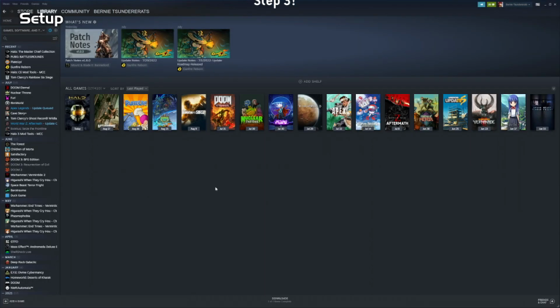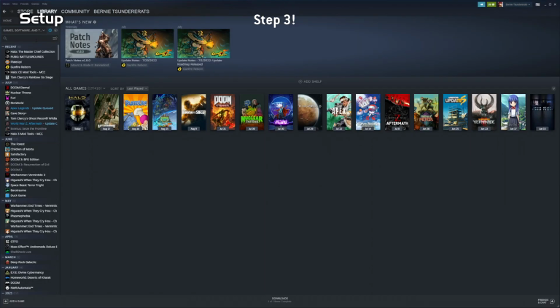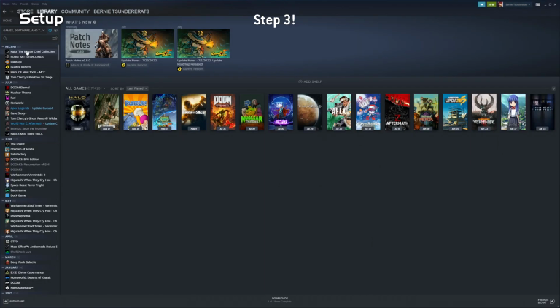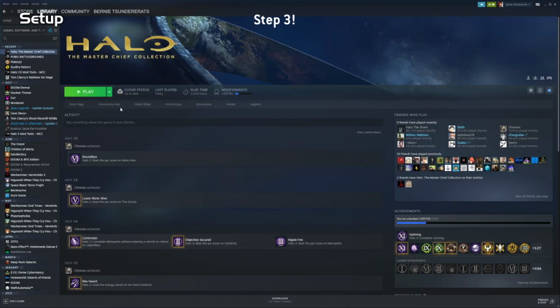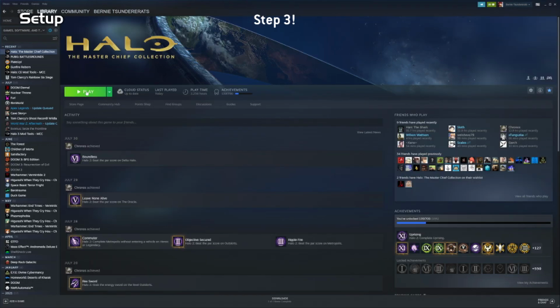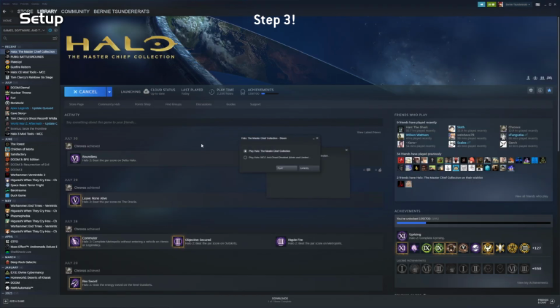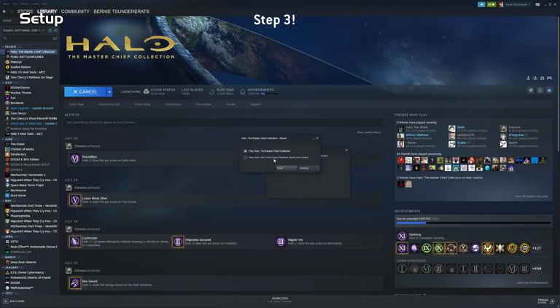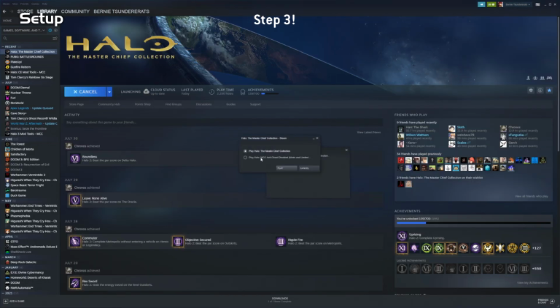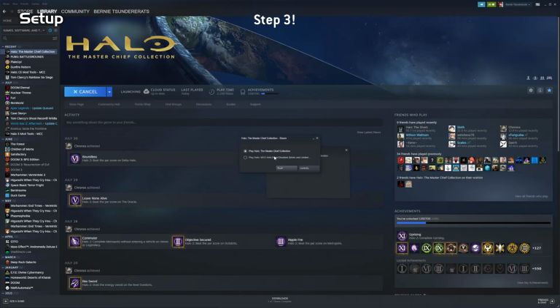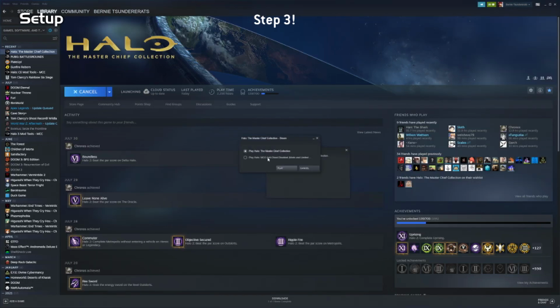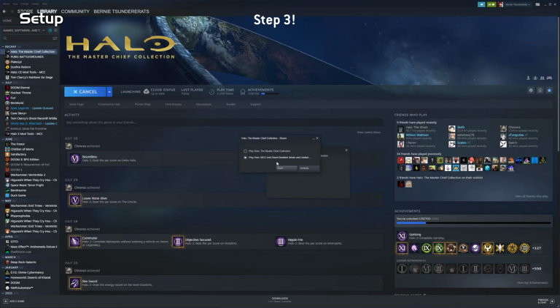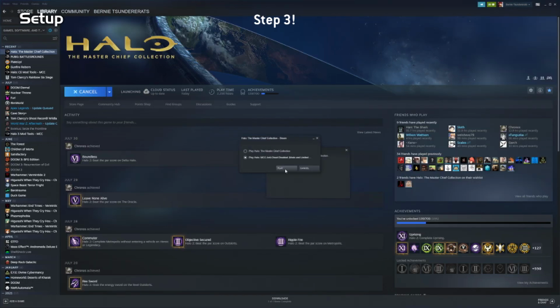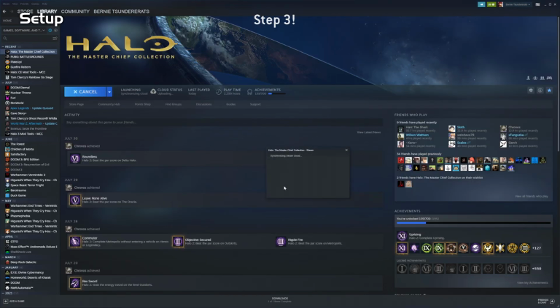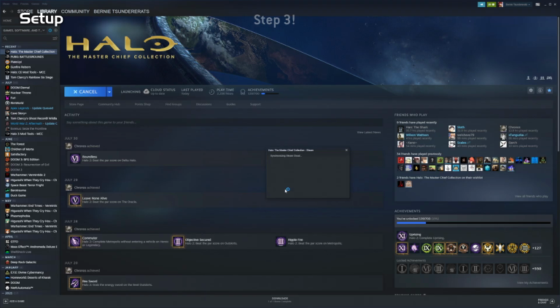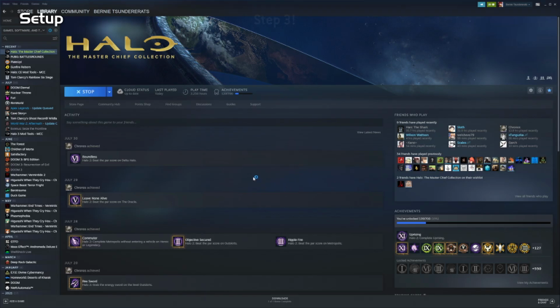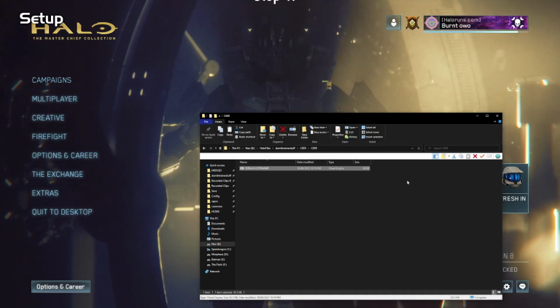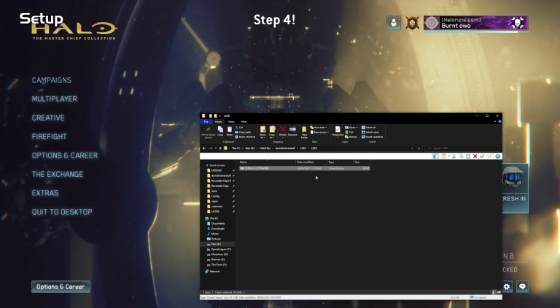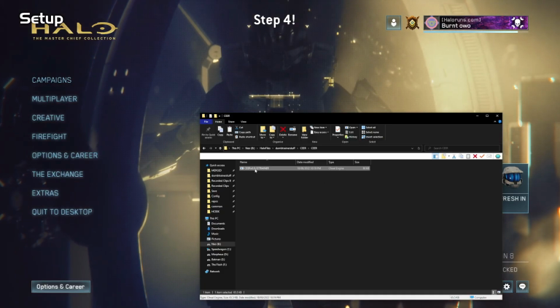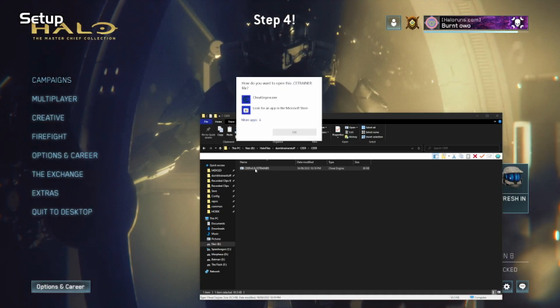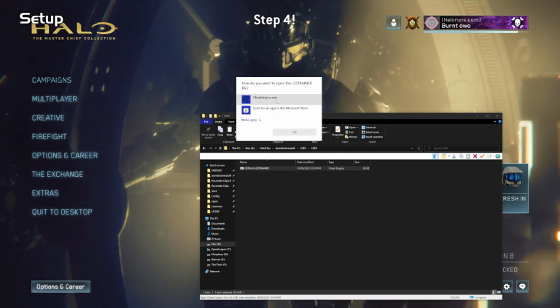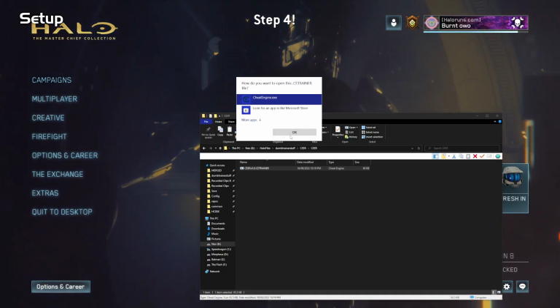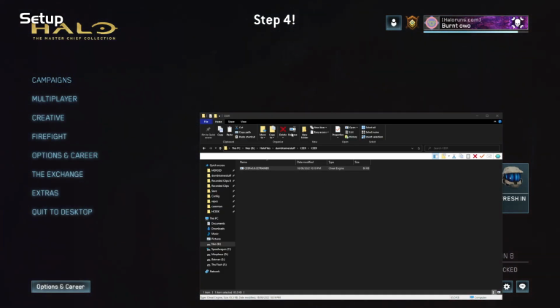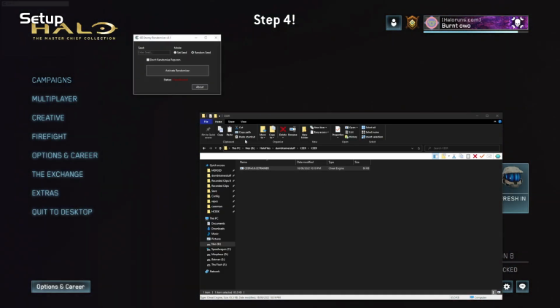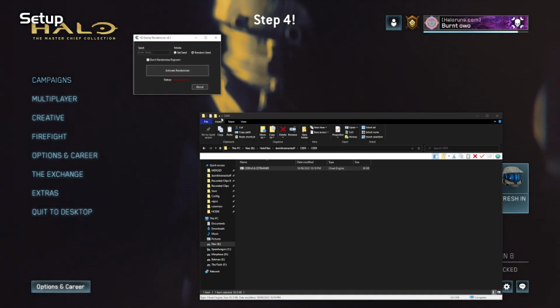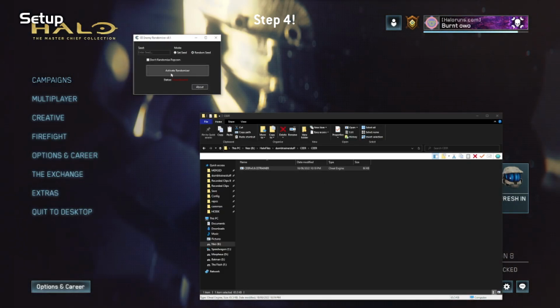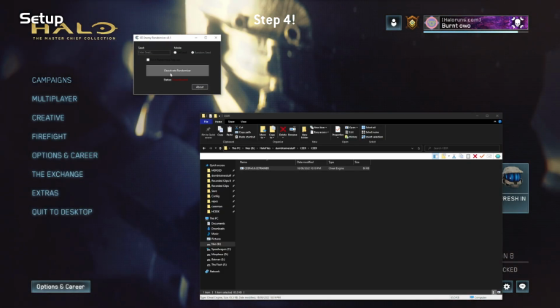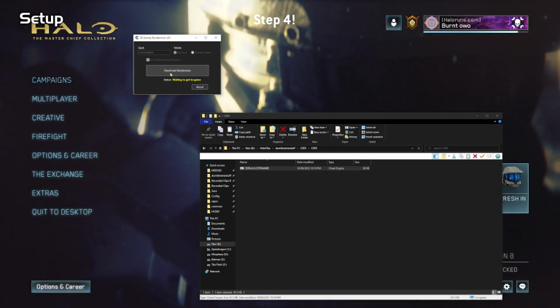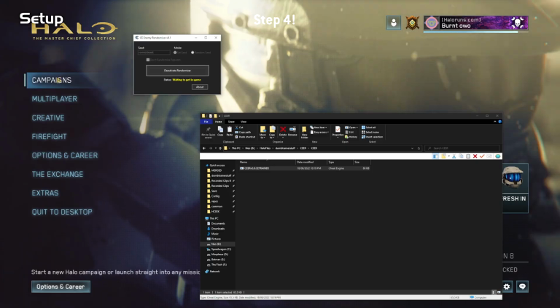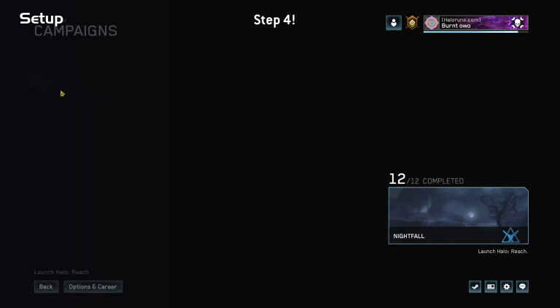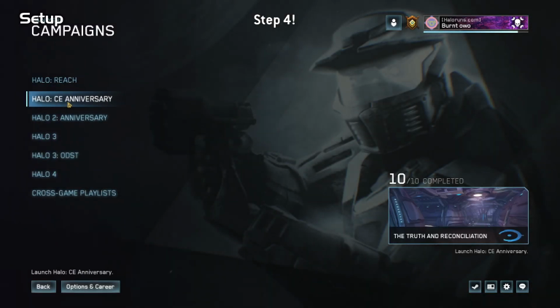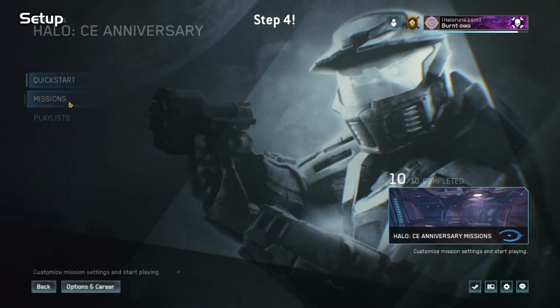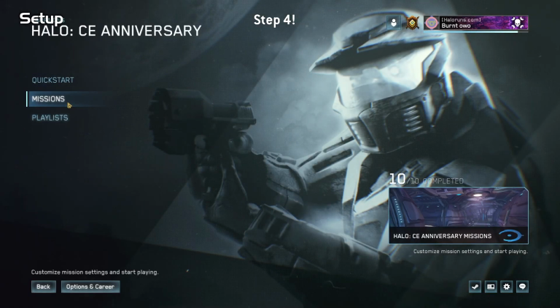Step 3: Boot up the game. Make sure you select the option to launch with anti-cheat disabled. Step 4: Start the trainer, pick your settings, click activate. Now you can load into a level — it should work.